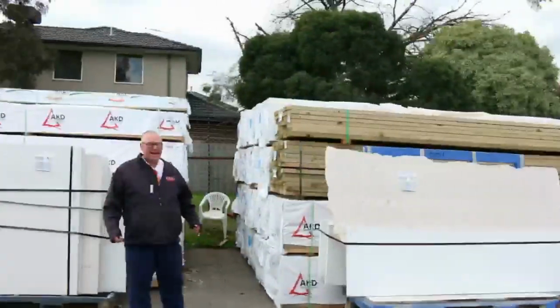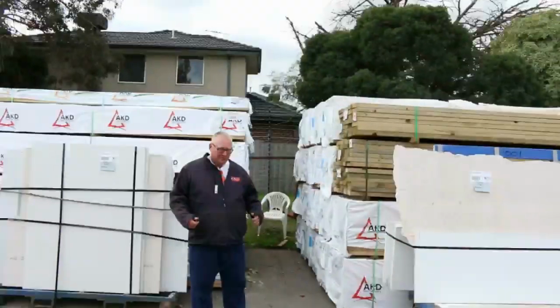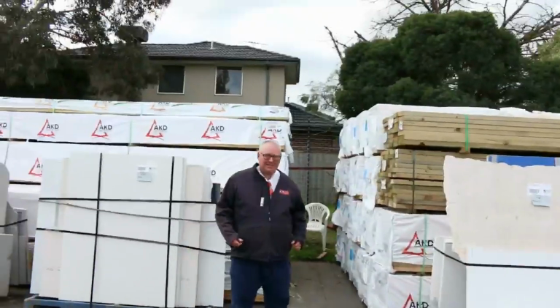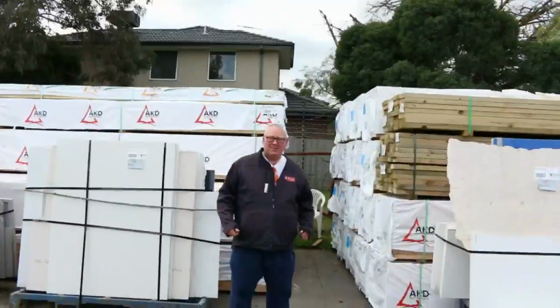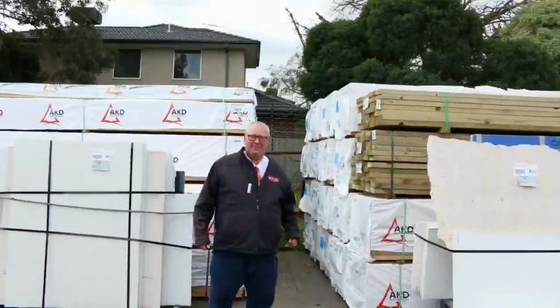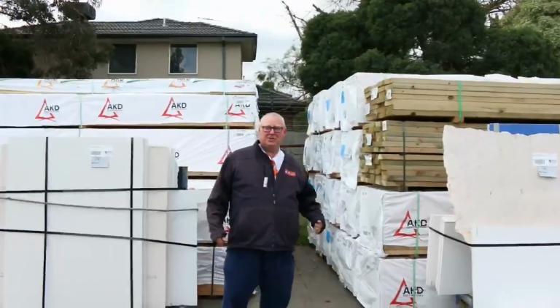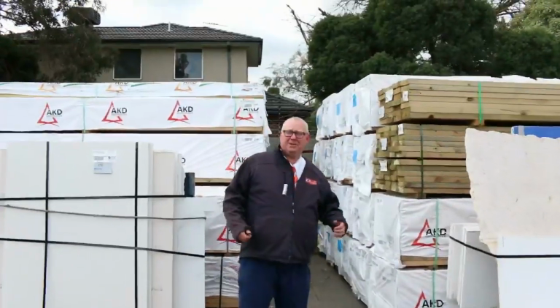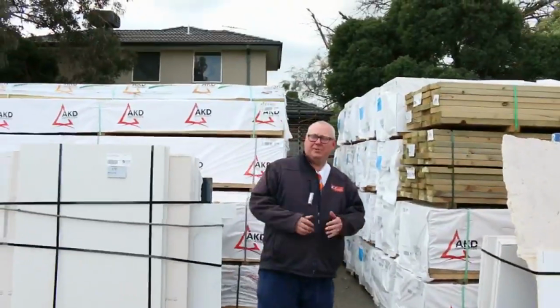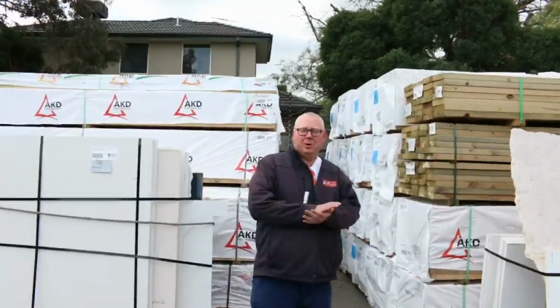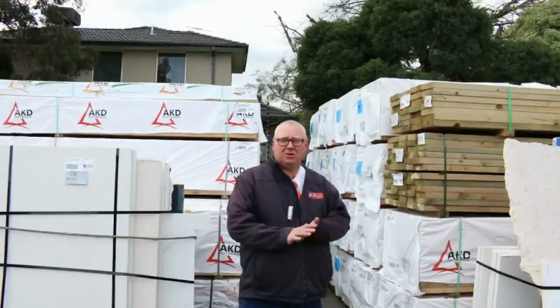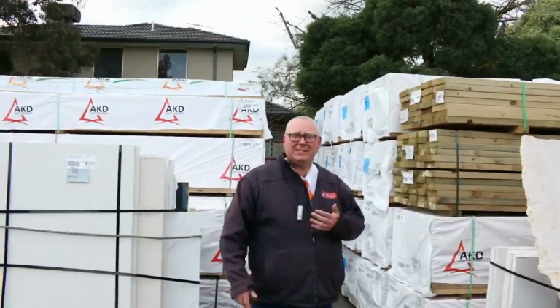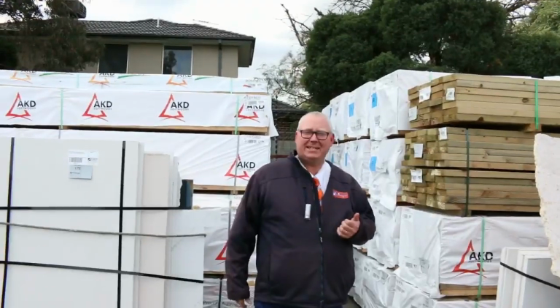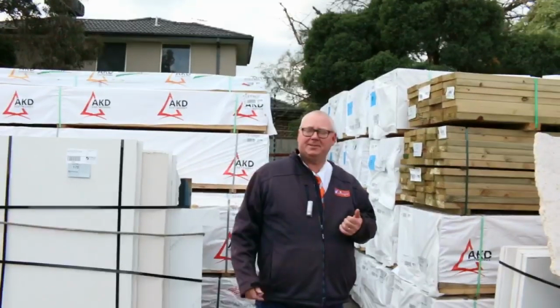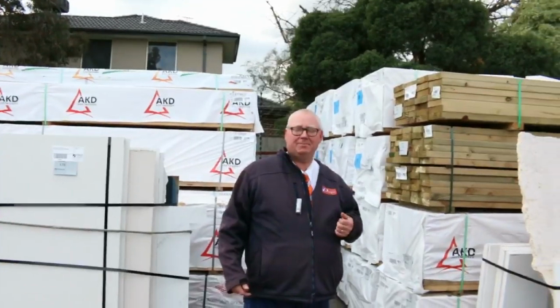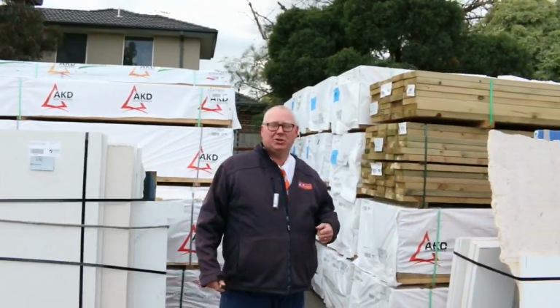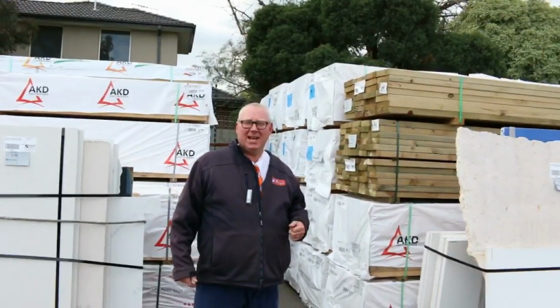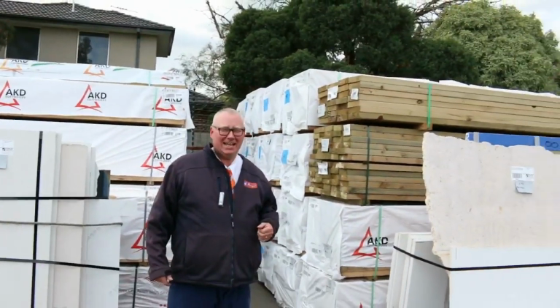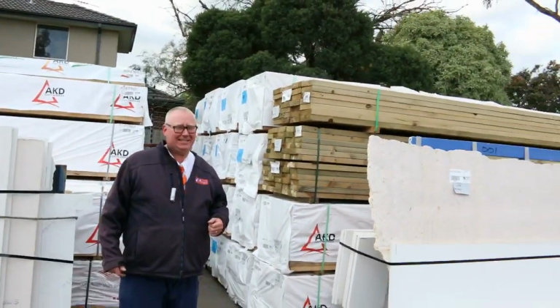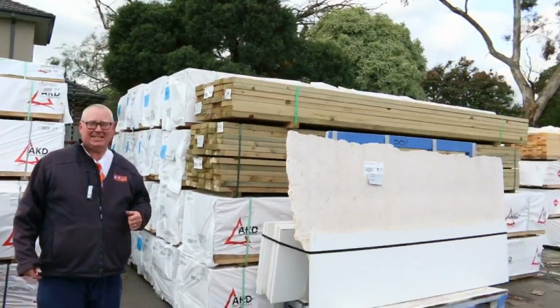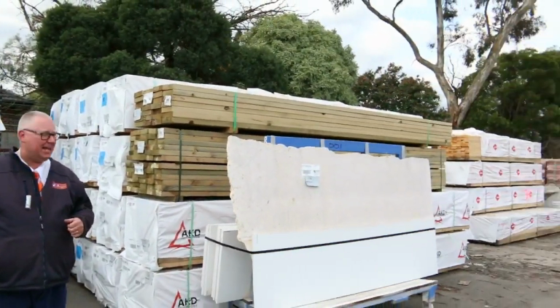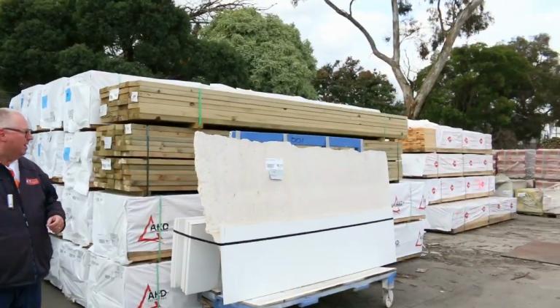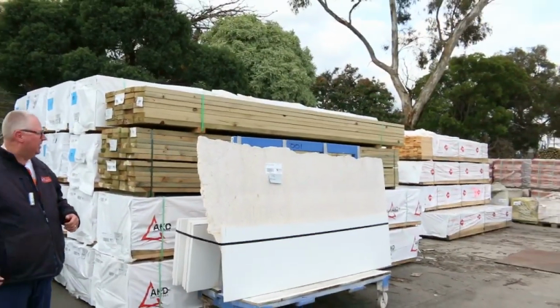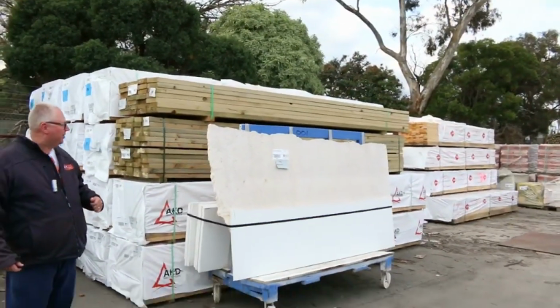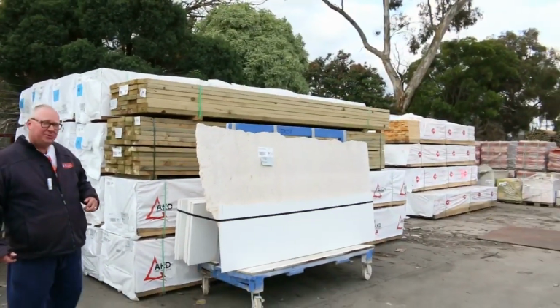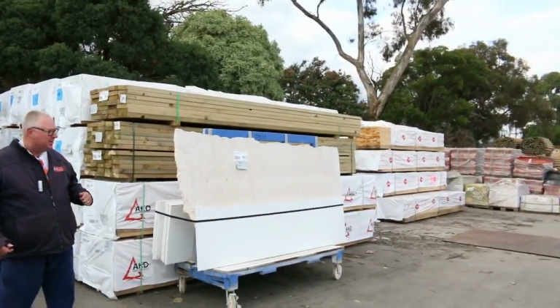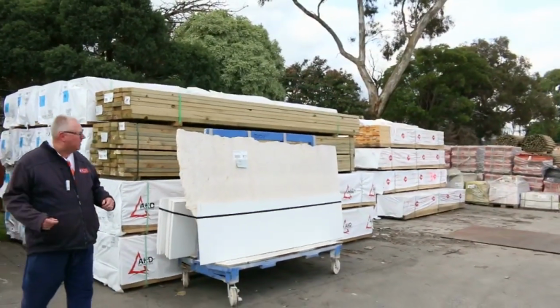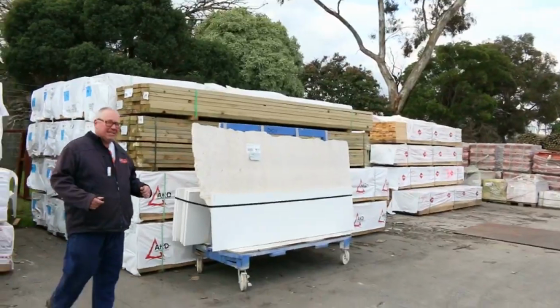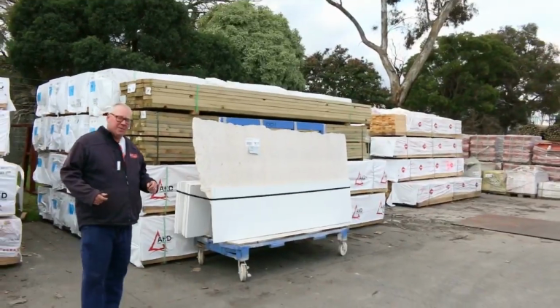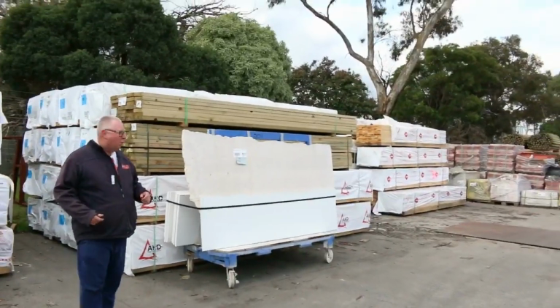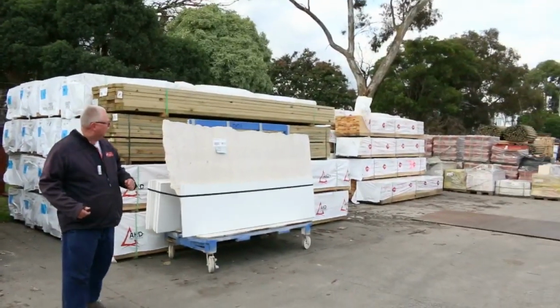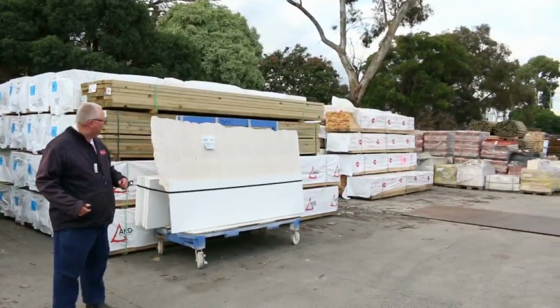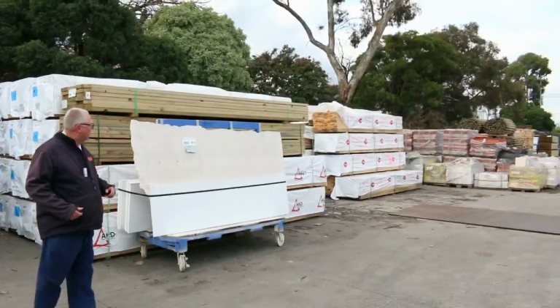G'day, Michael from Fowls here once again for the Tuesday afternoon preview of tomorrow's auction — Wednesday the 7th of September 2016 at 10am. Well, another great auction for you this week. Let's go for a bit of a walk and see what we've got.